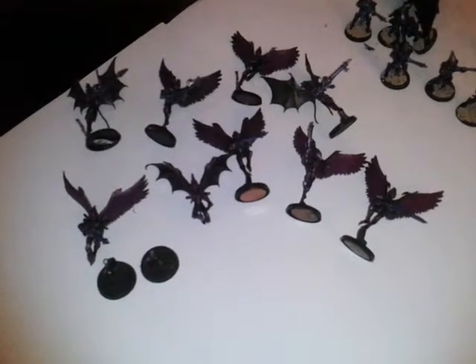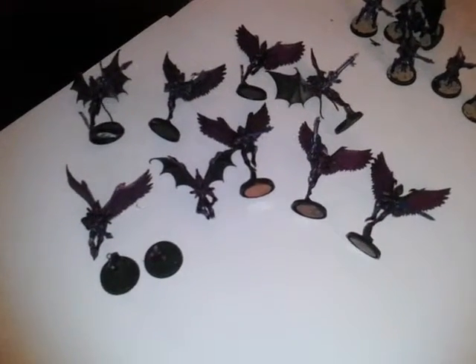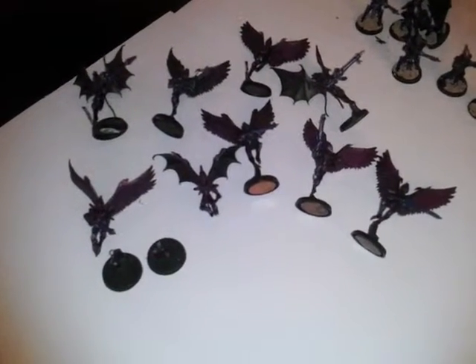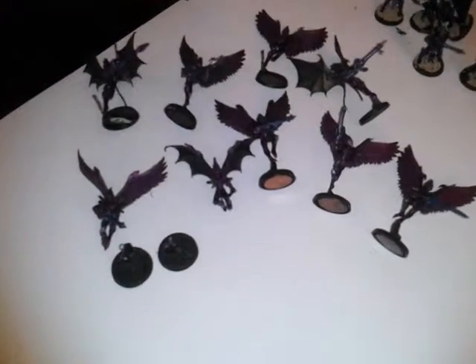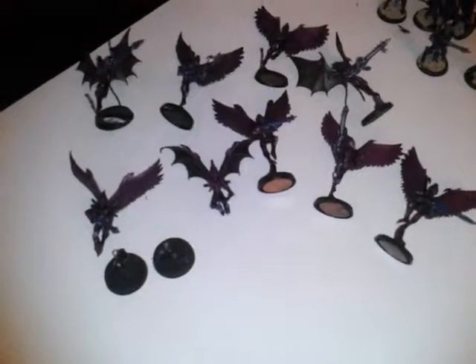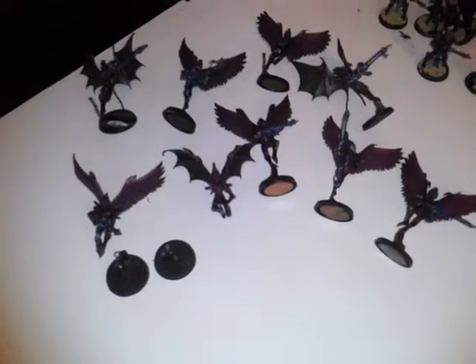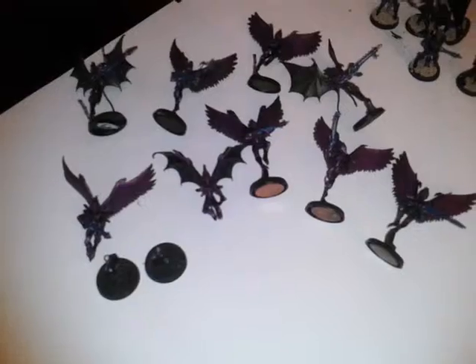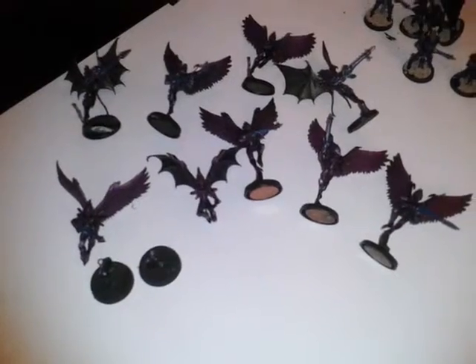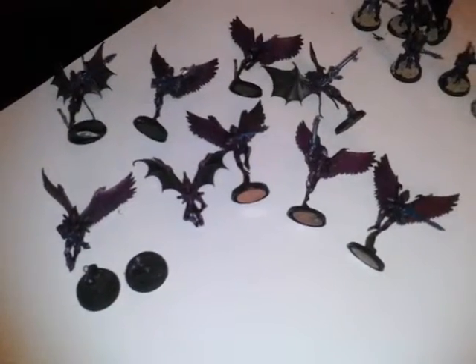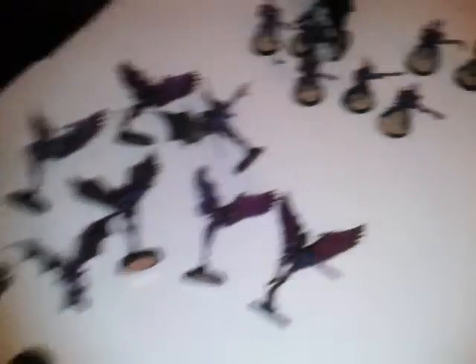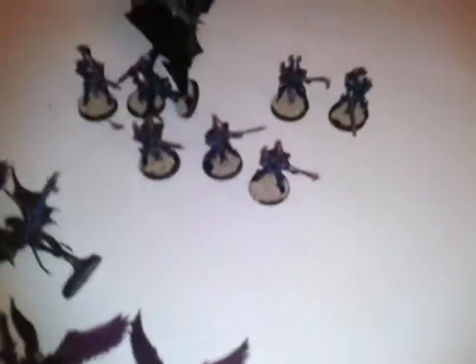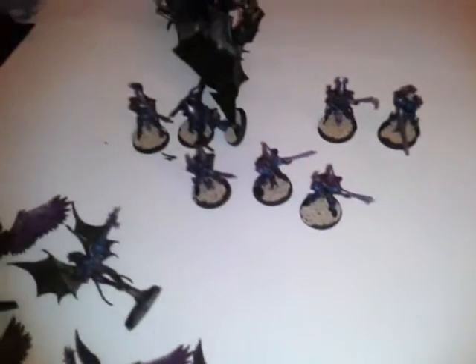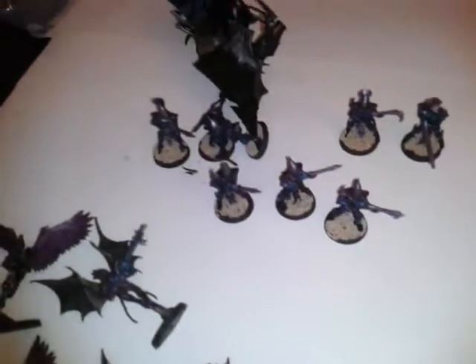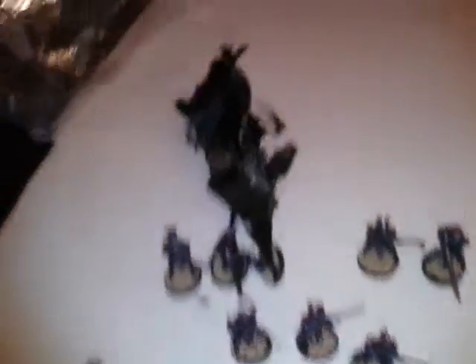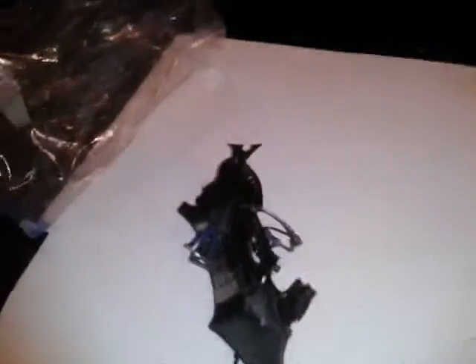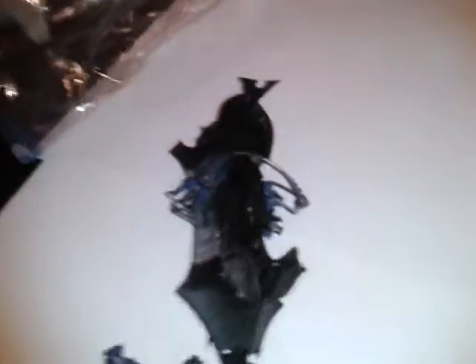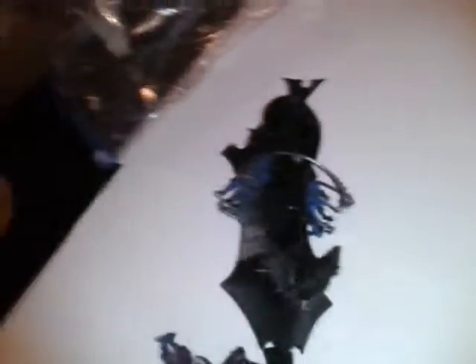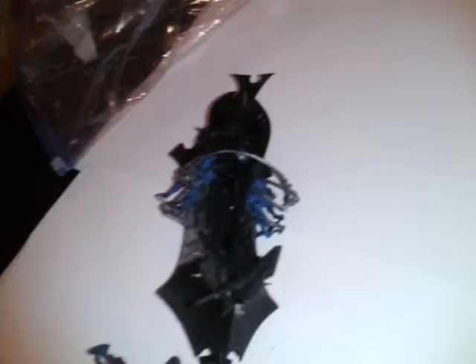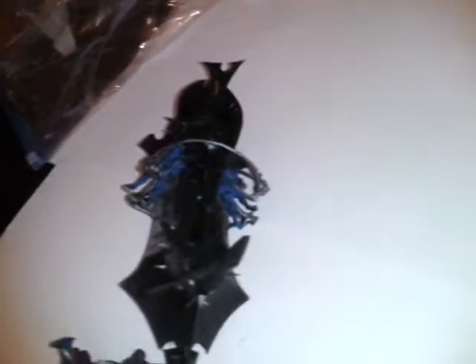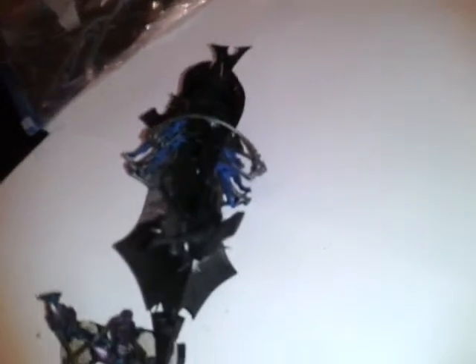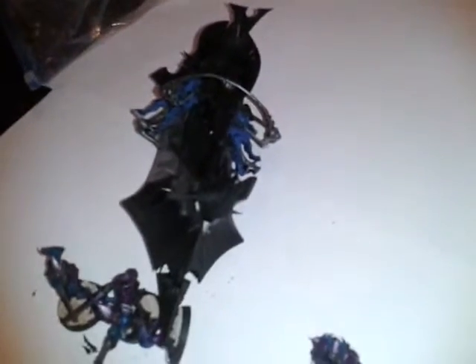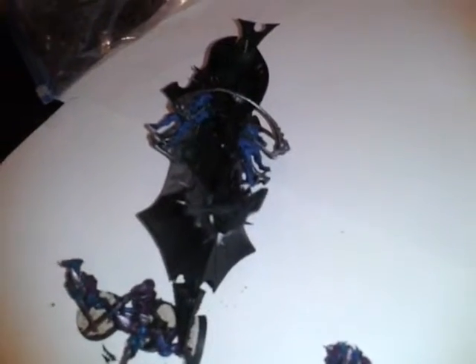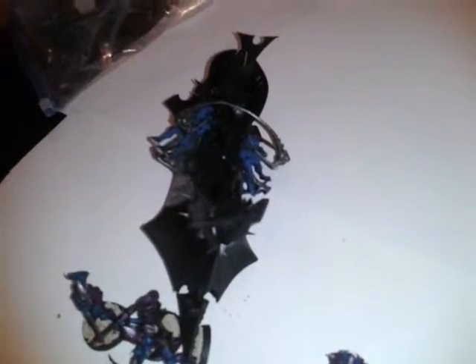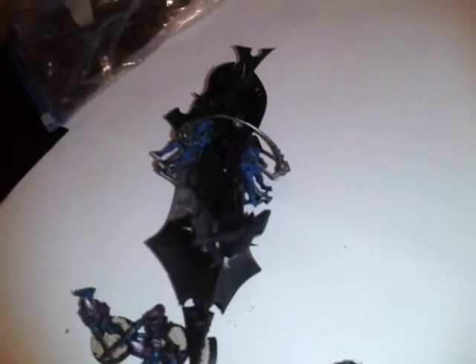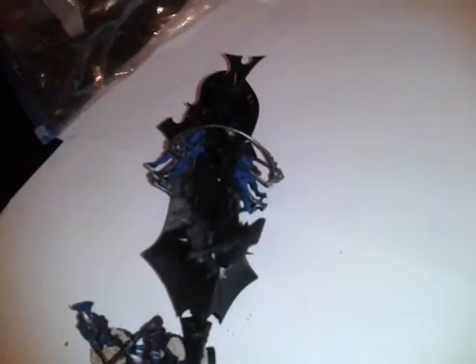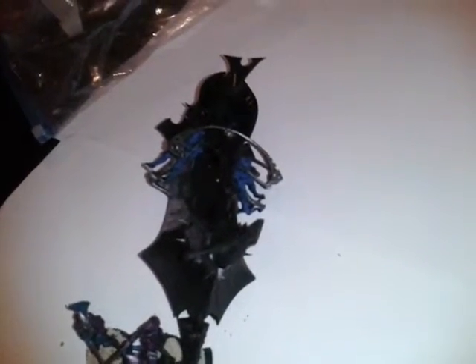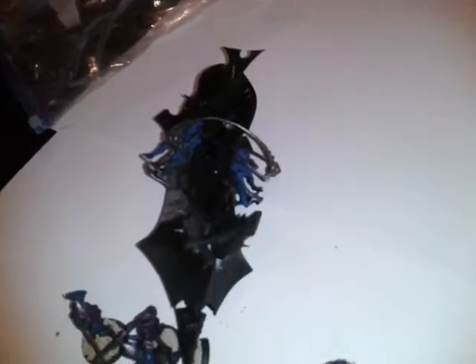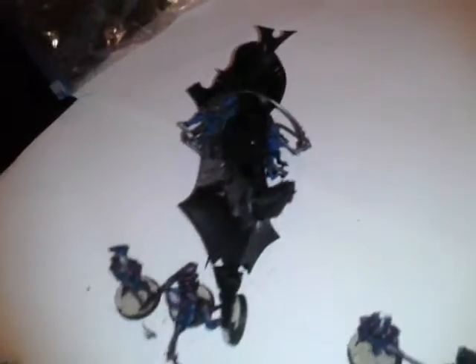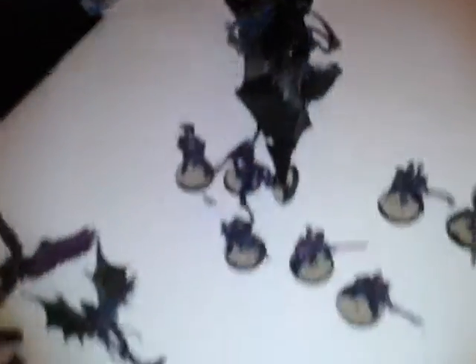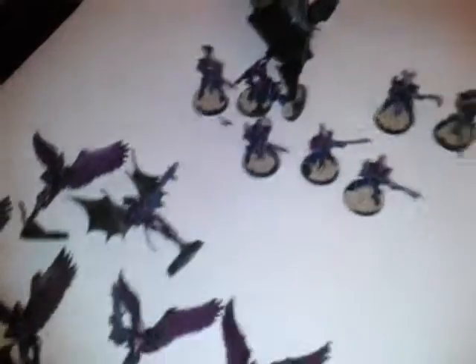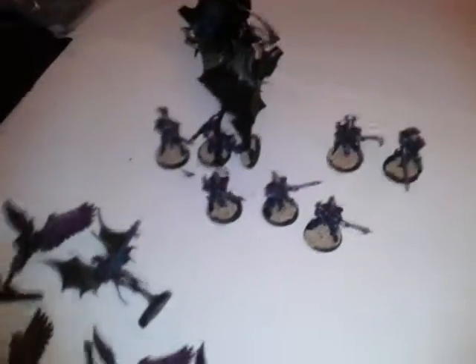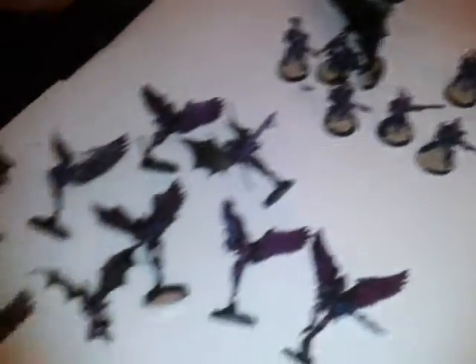So, really quick recap: 10 Scourges with heavy weapons, 8 regular warriors, and 1 Ravager. The Ravager needs some TLC — i.e., a flight stand and 2 side weapons. That's what's in that lot.